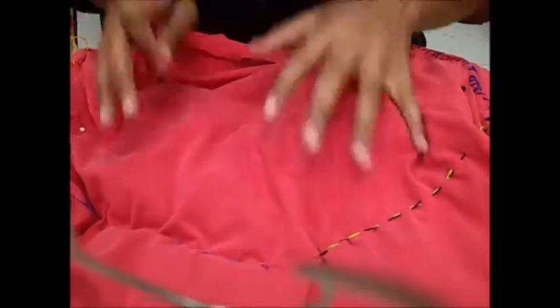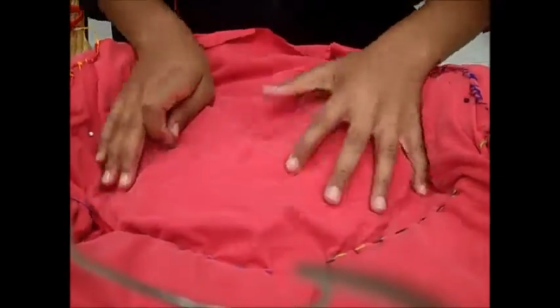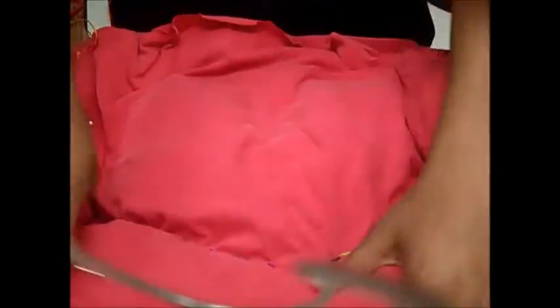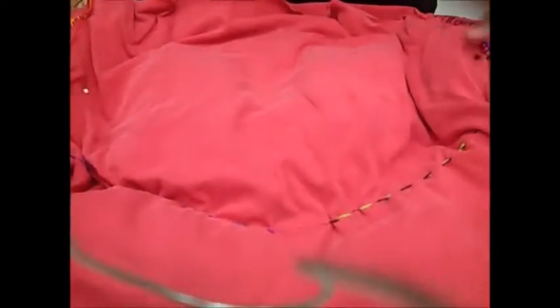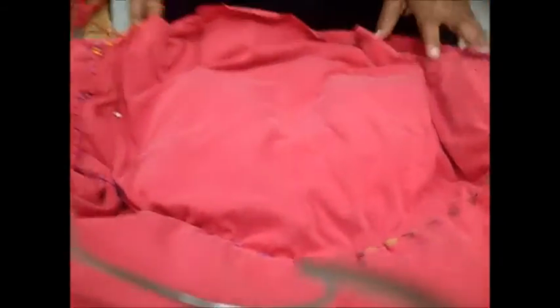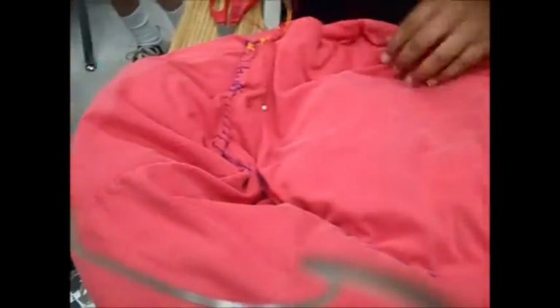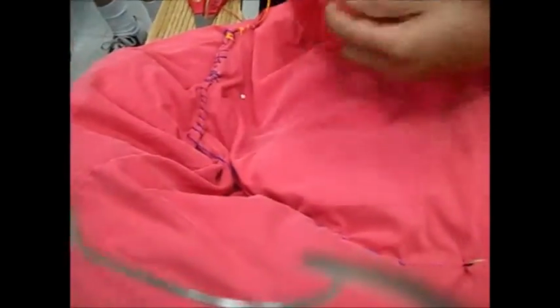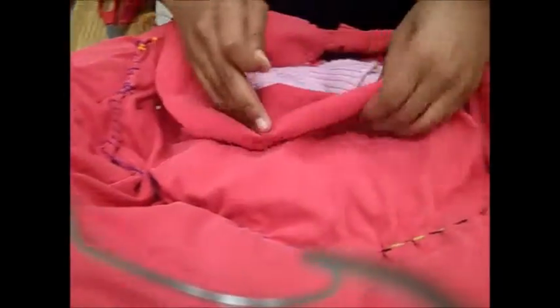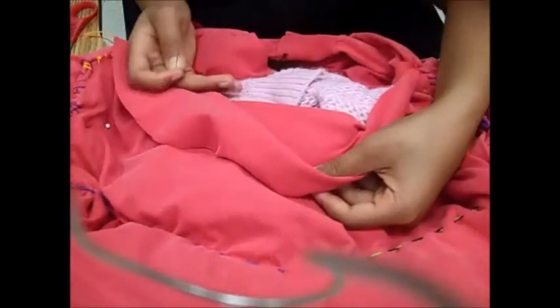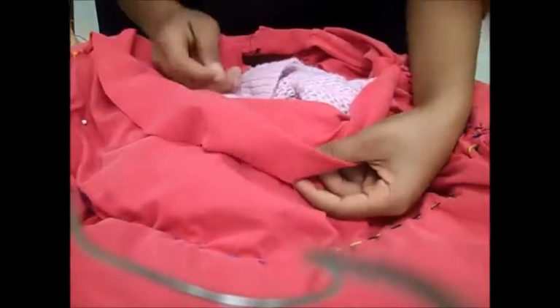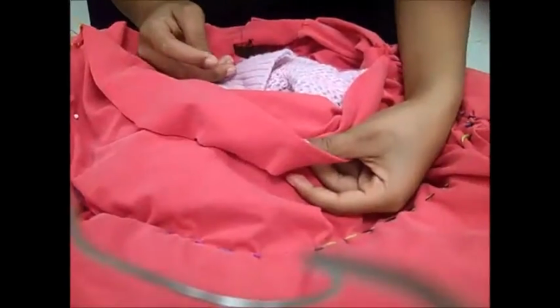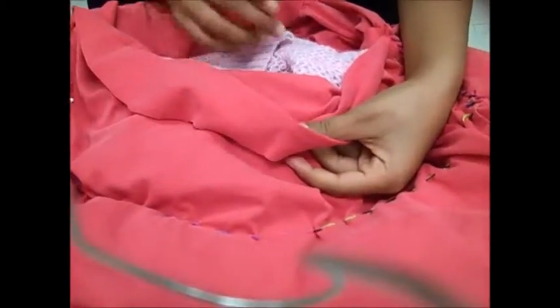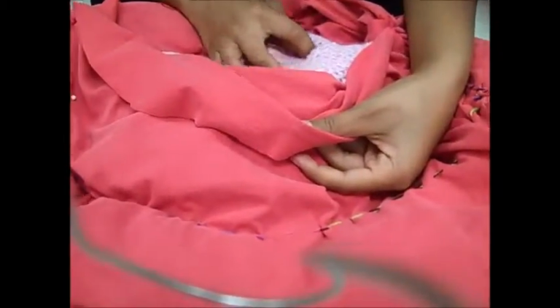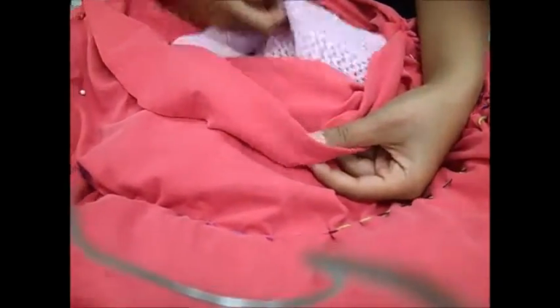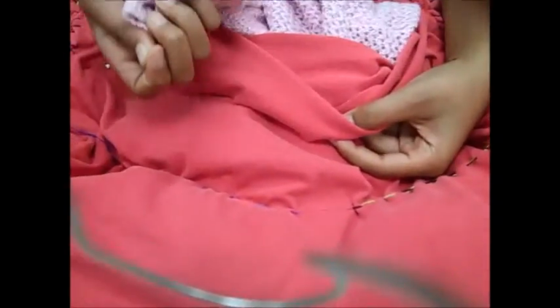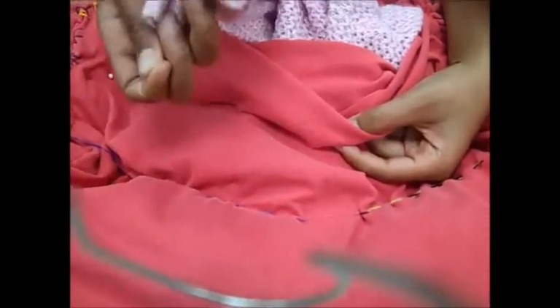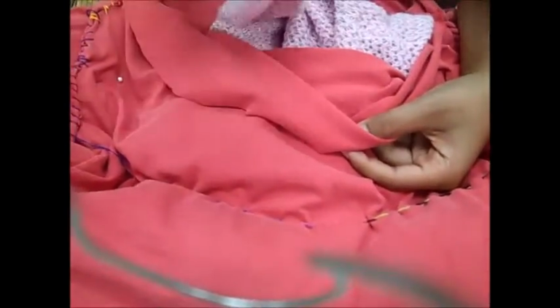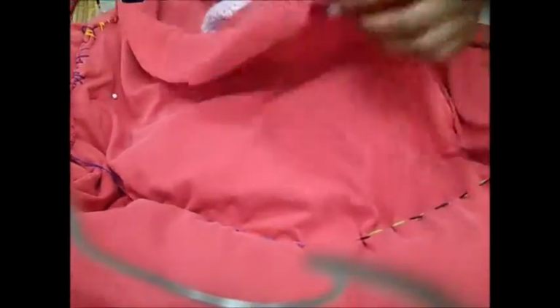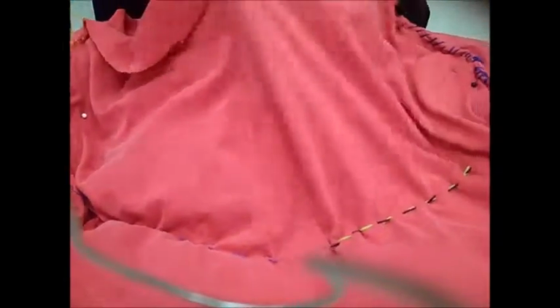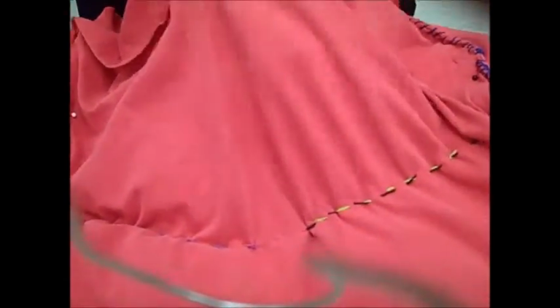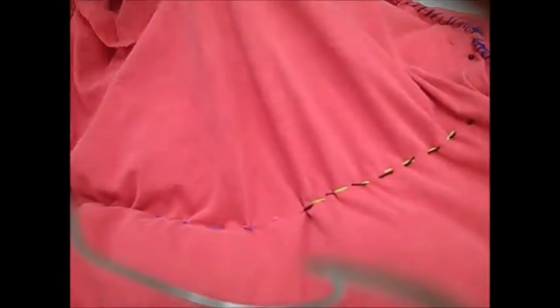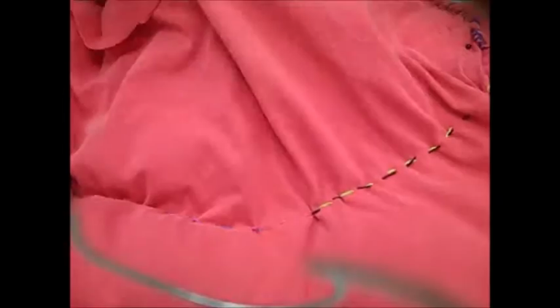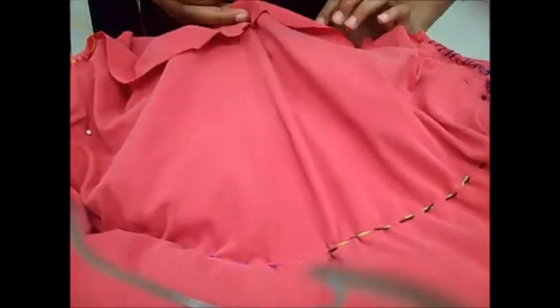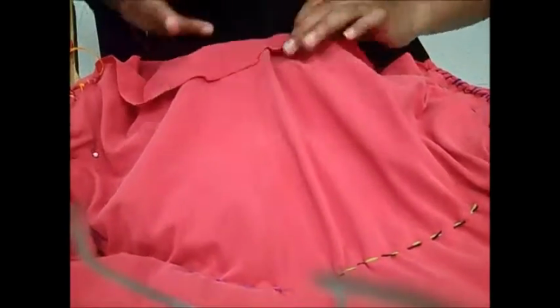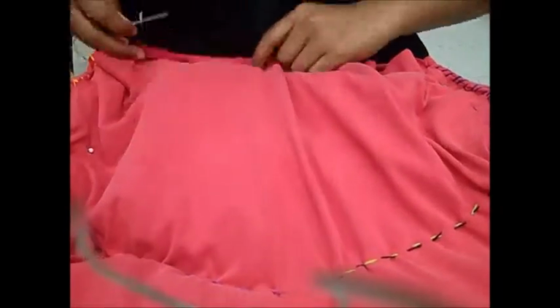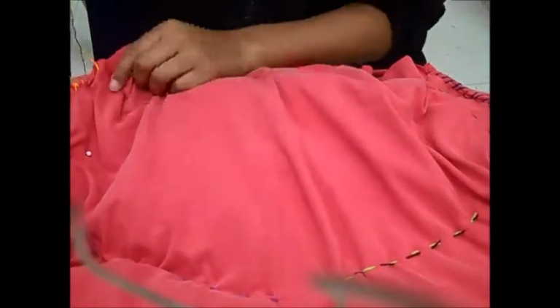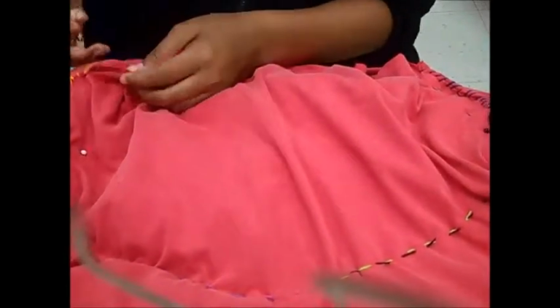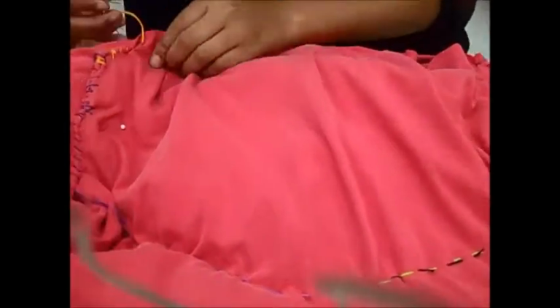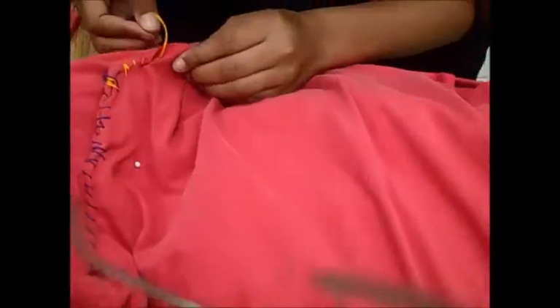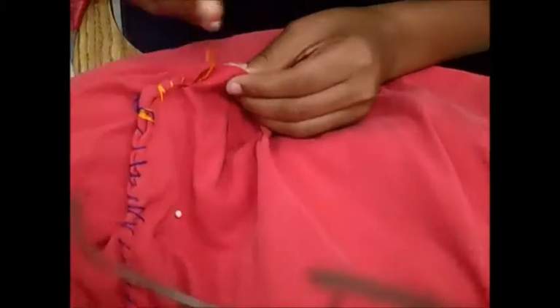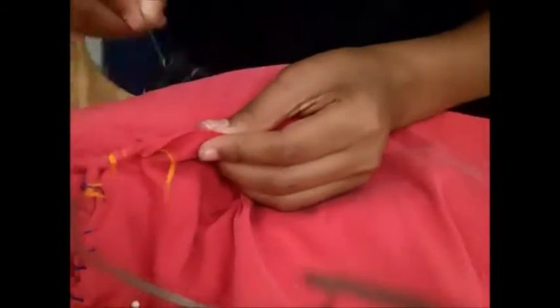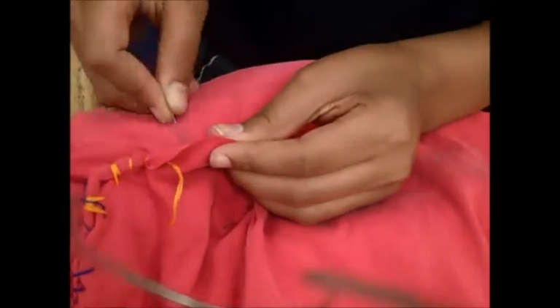Now that you have this all sewed, you're just going to go ahead and stuff it. I kind of ran out of stuffing, so I just used a very old sweater that I didn't need anymore, the same material as how you make it. Then you're just going to finish it off with a whip stitch.